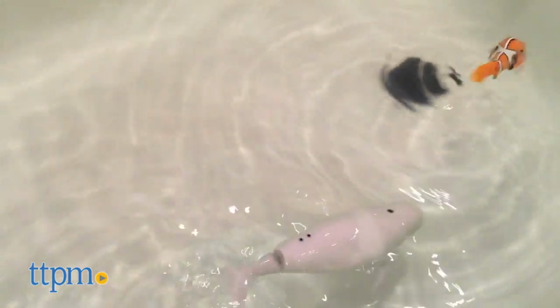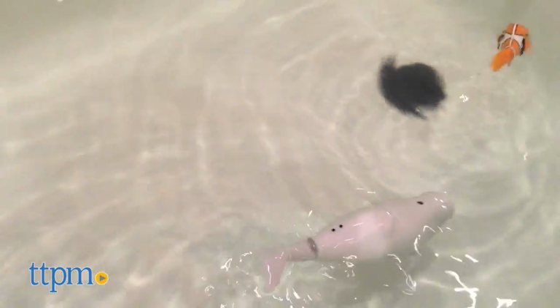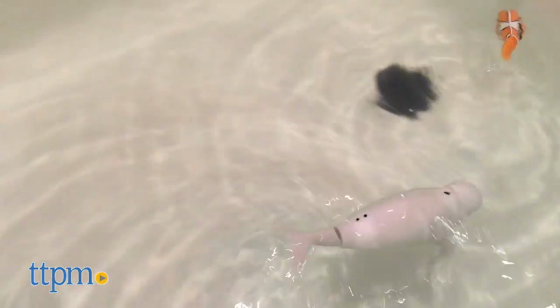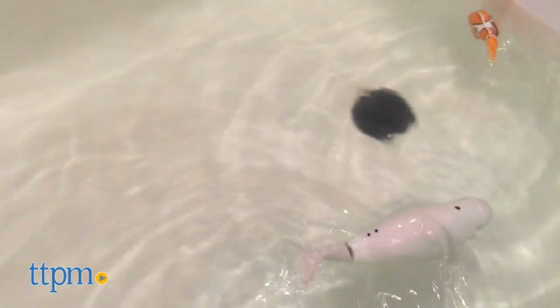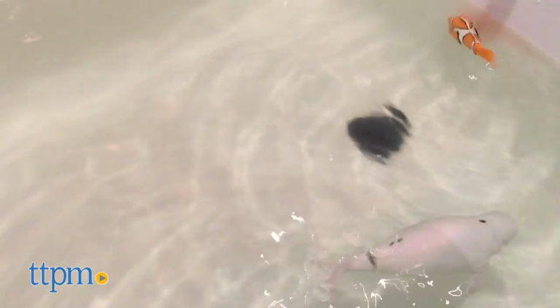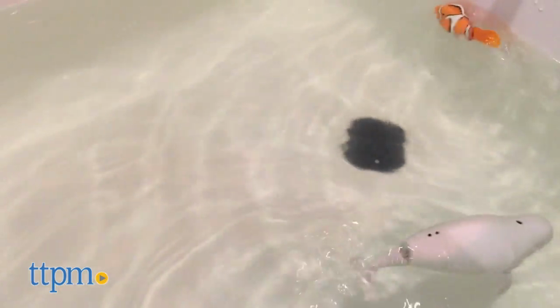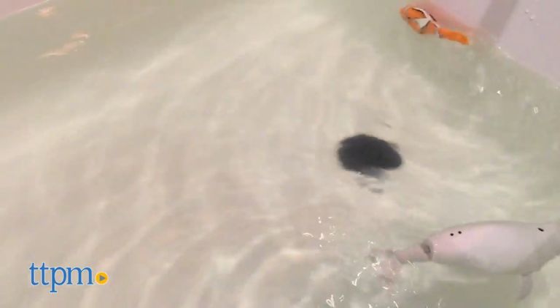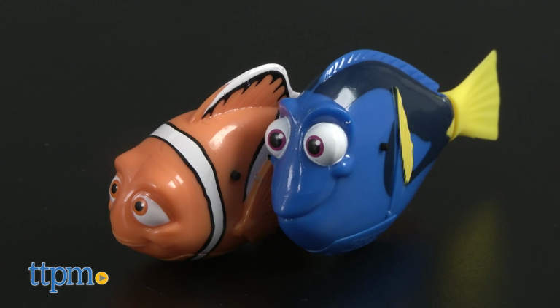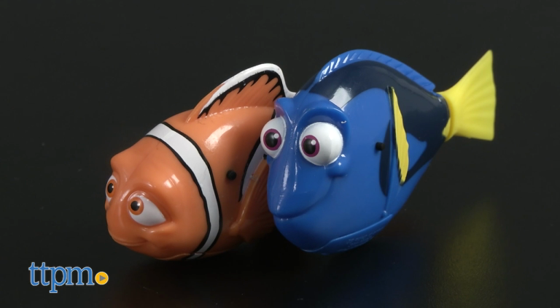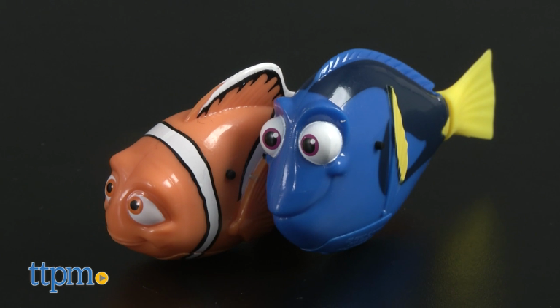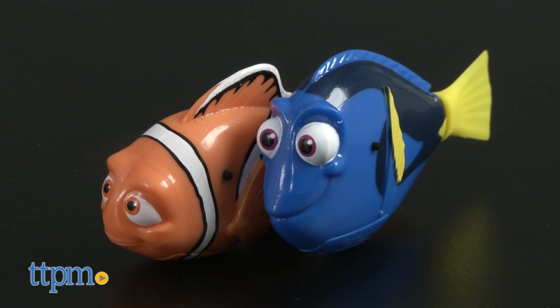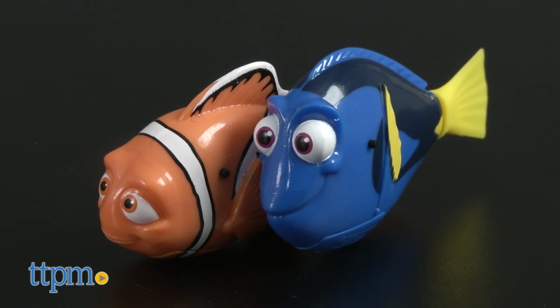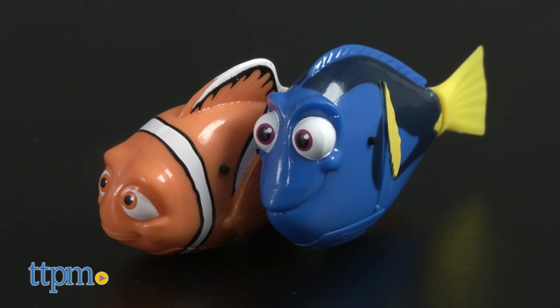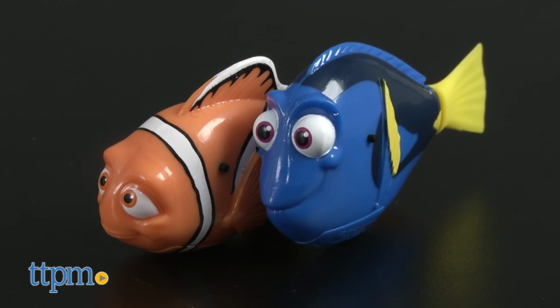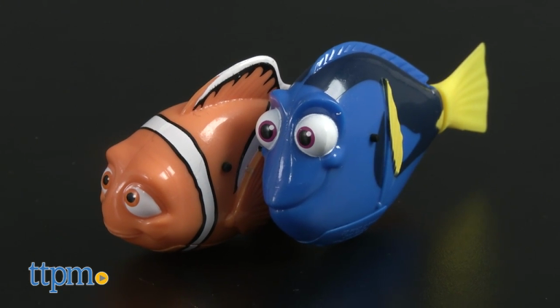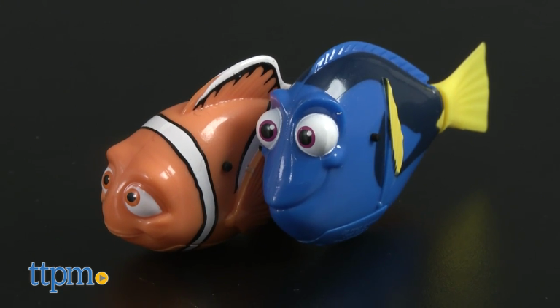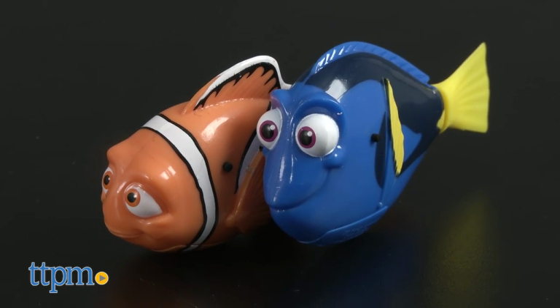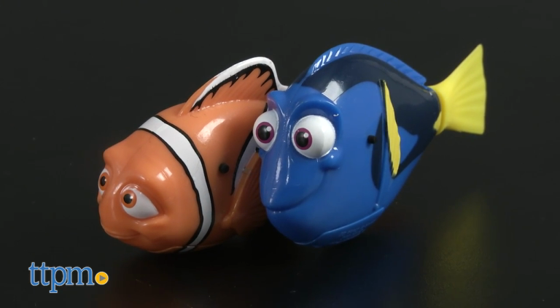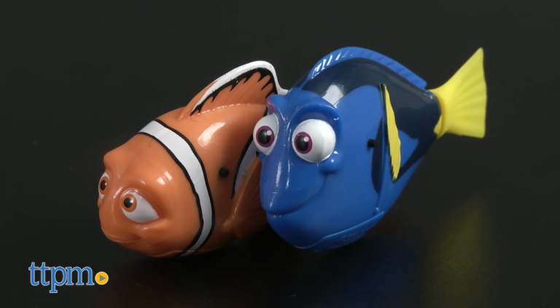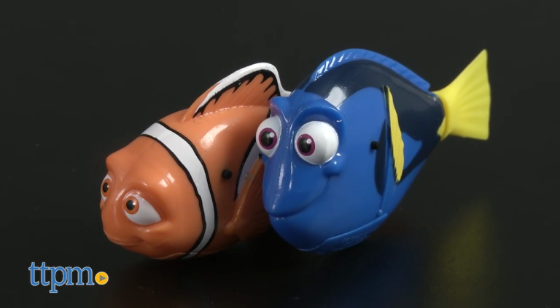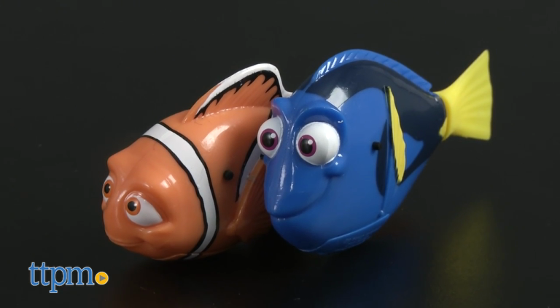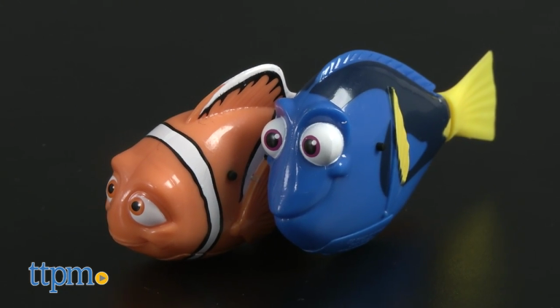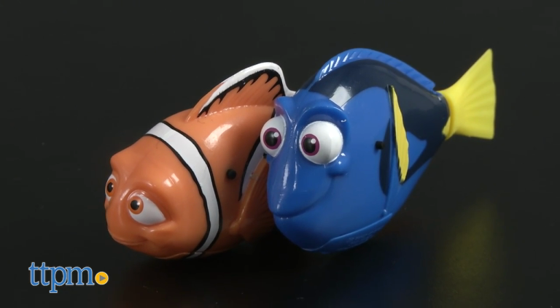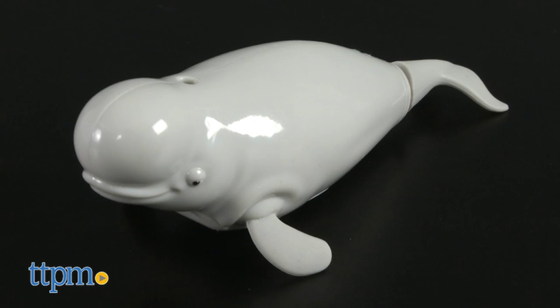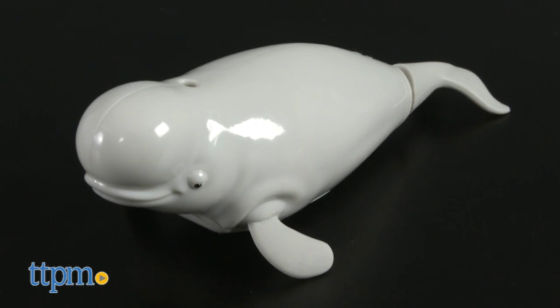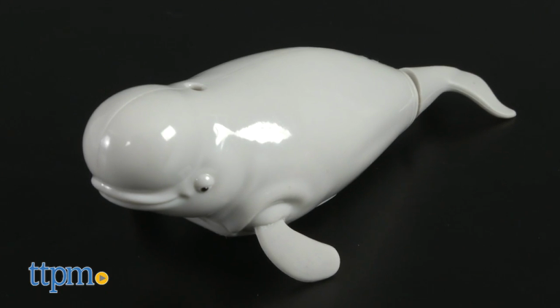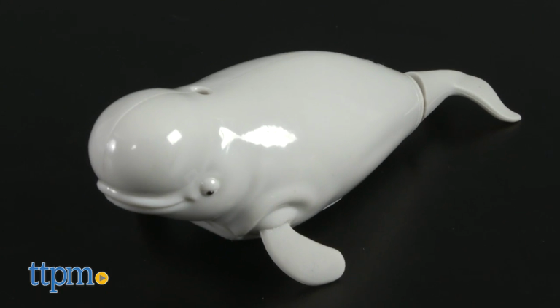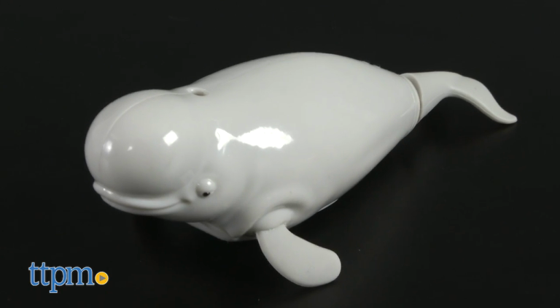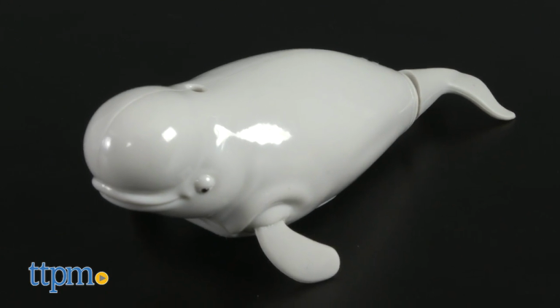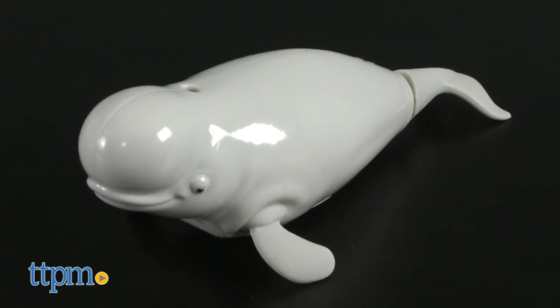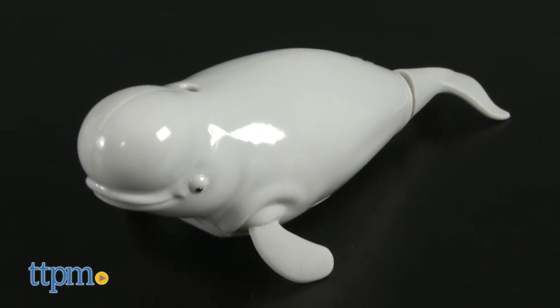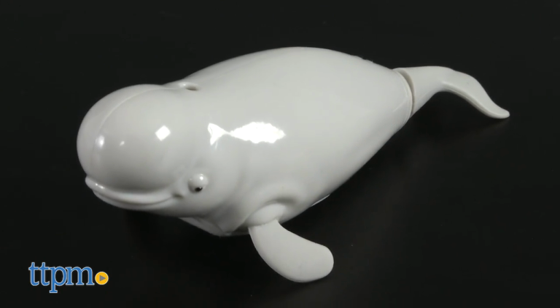Each fish is sold separately. Dory and Marlin come loaded with three button cell batteries and also include three extra batteries. Bailey comes with two AAA batteries.